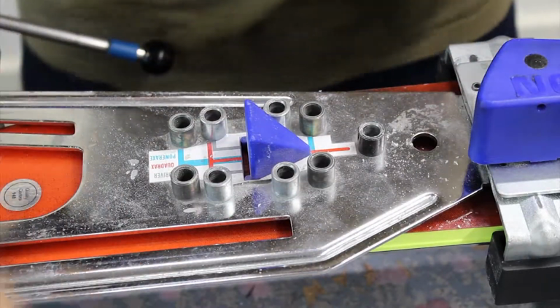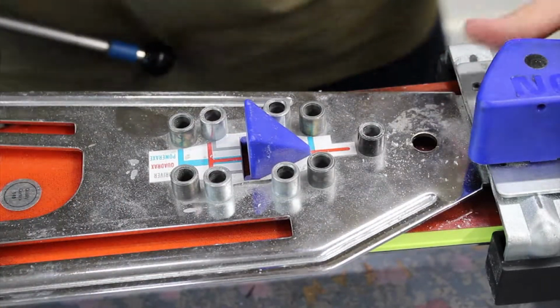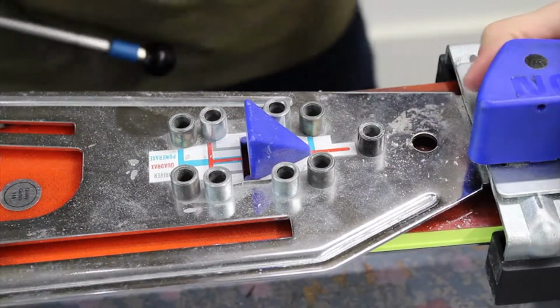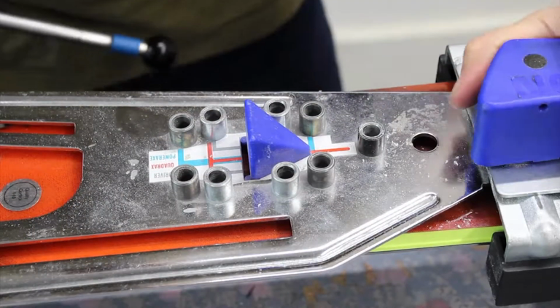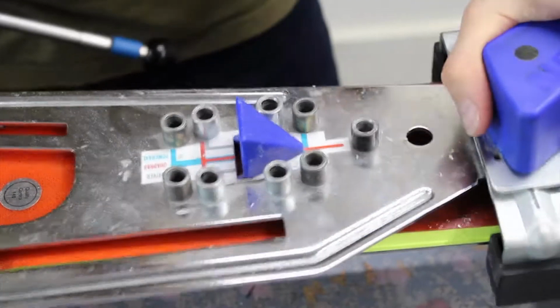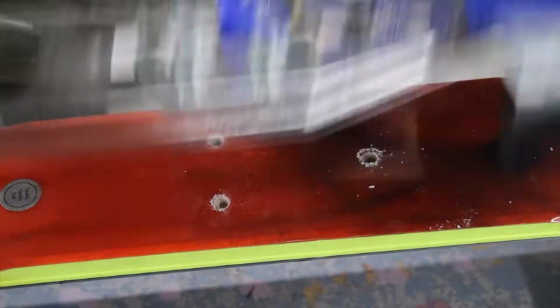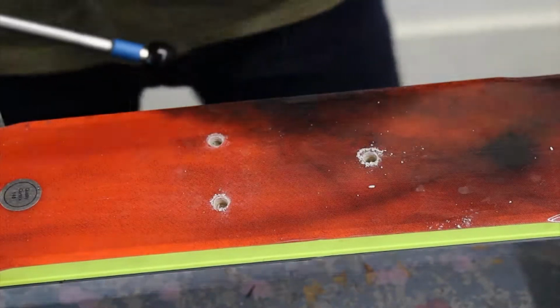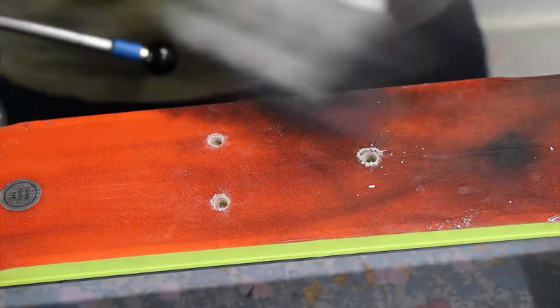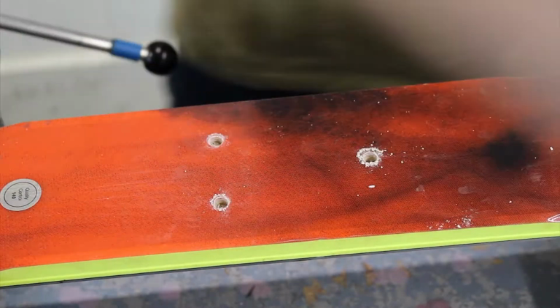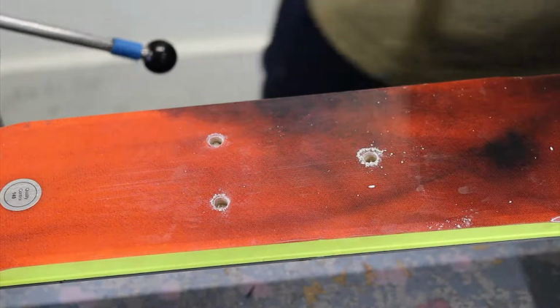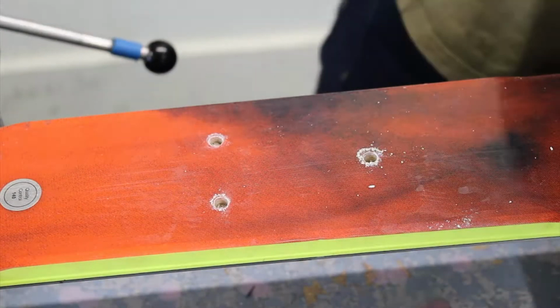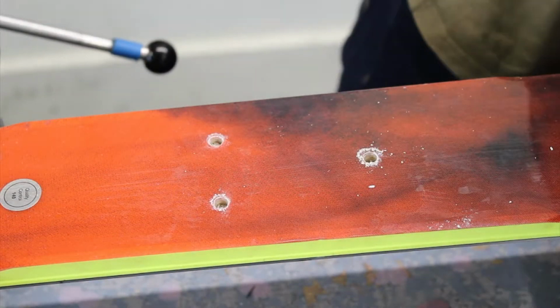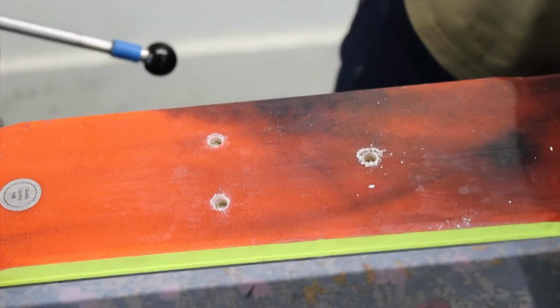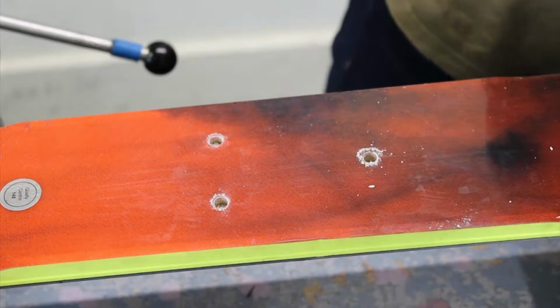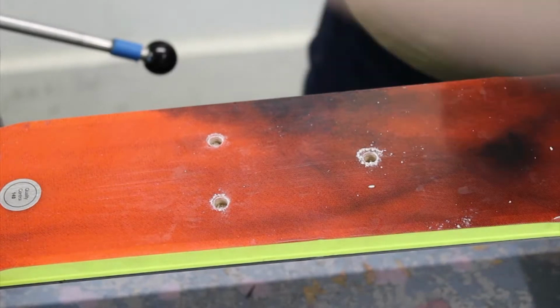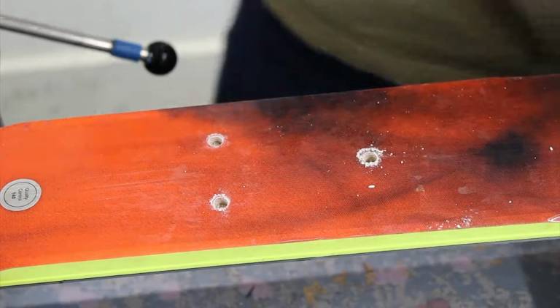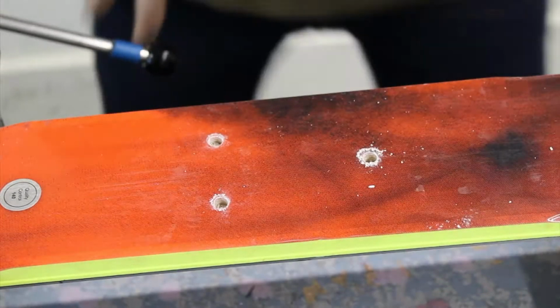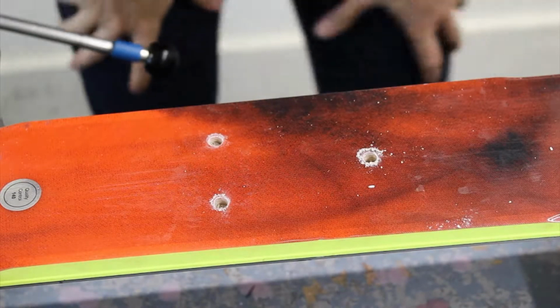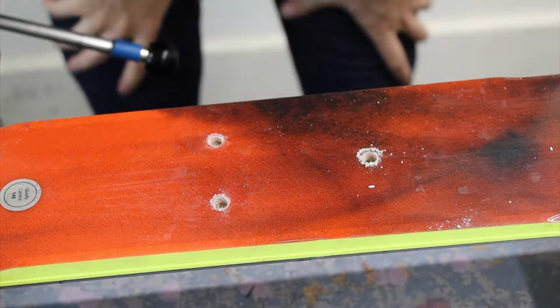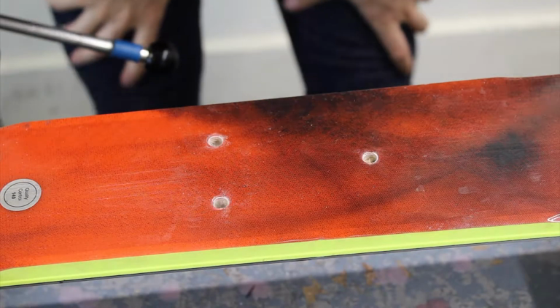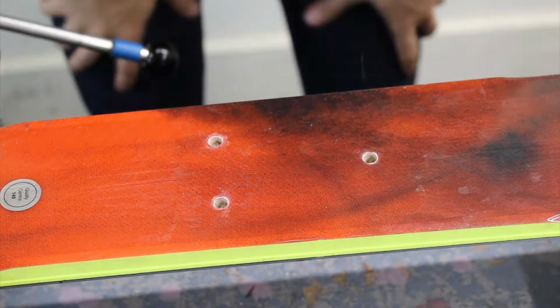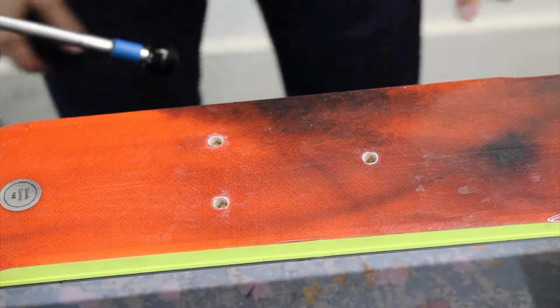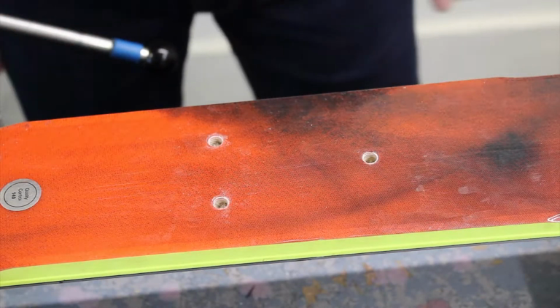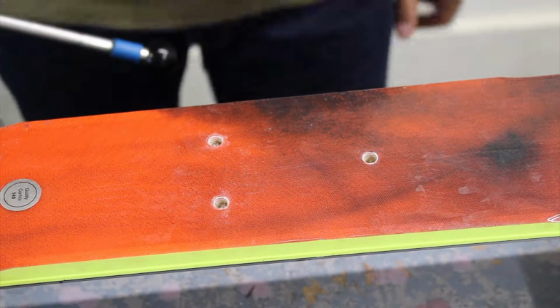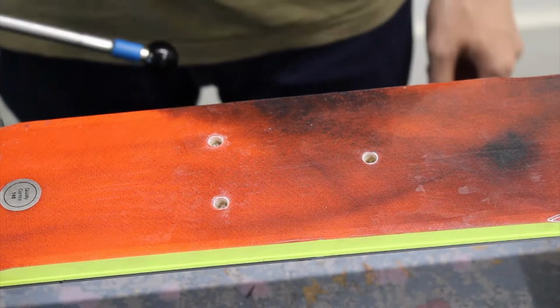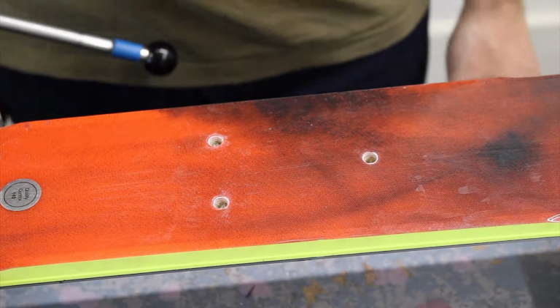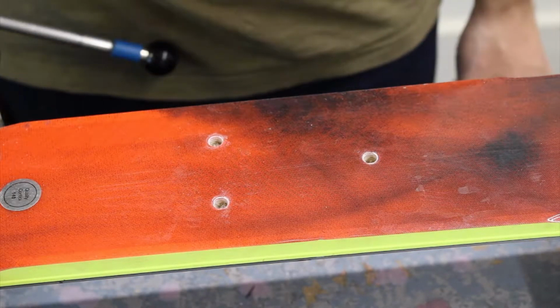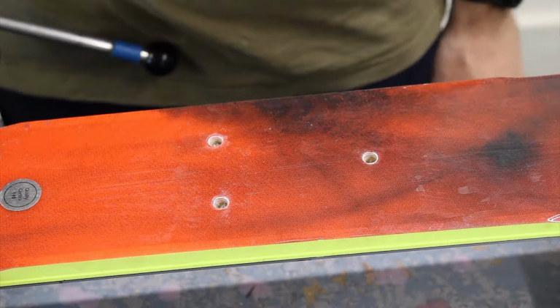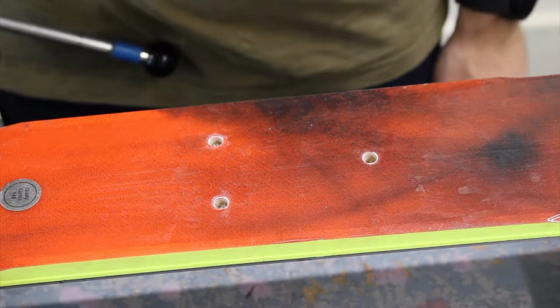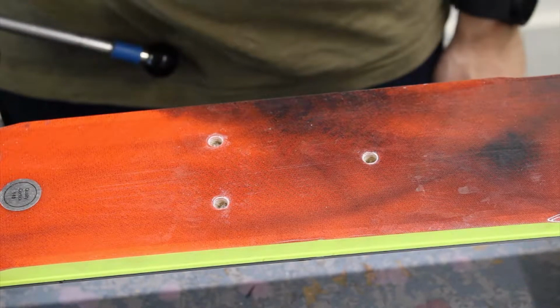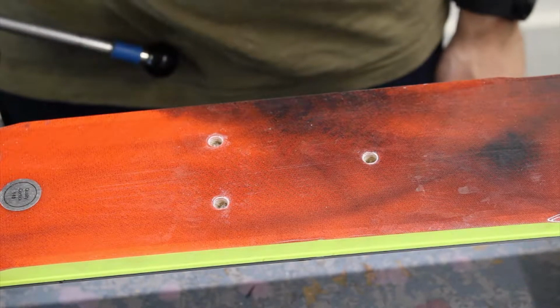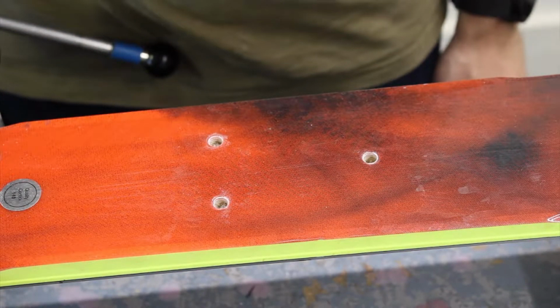Remove the jig, and that's those holes threaded.